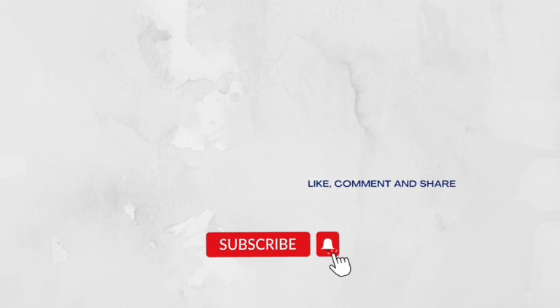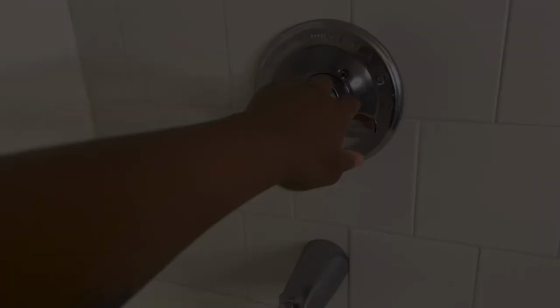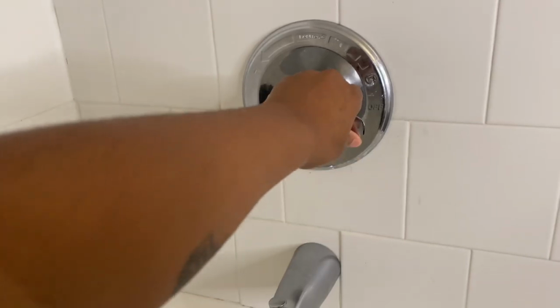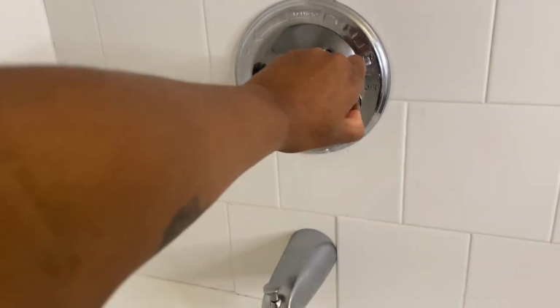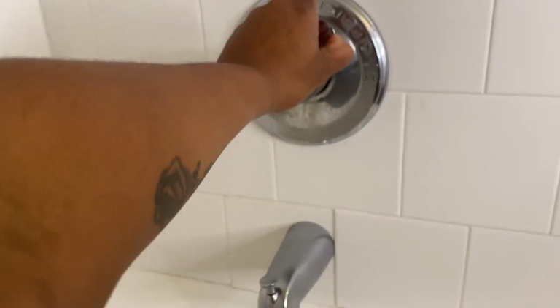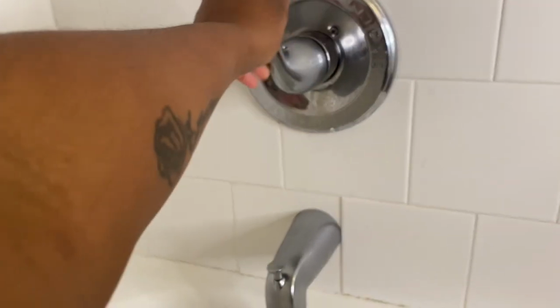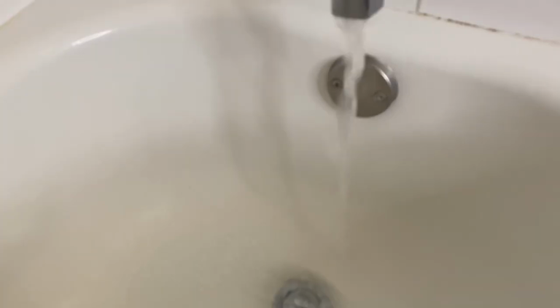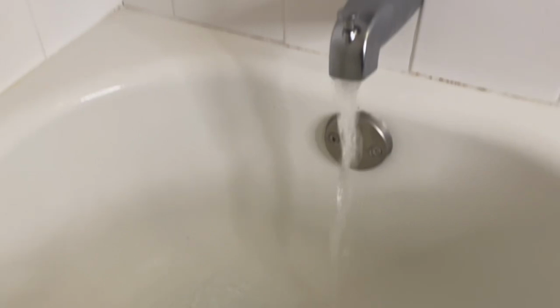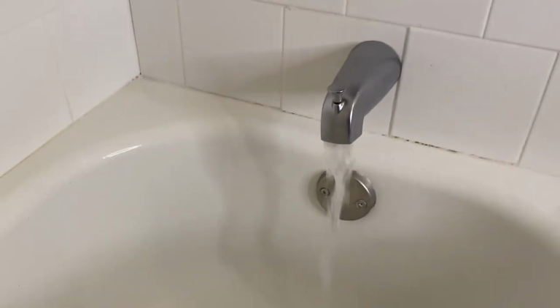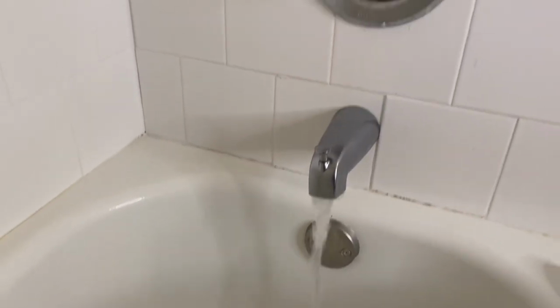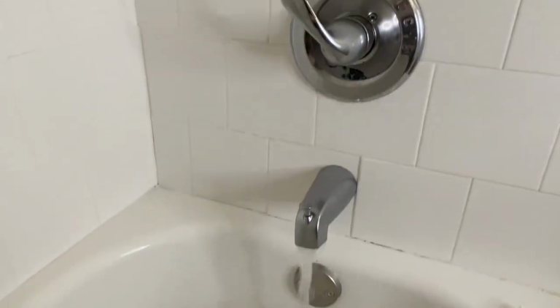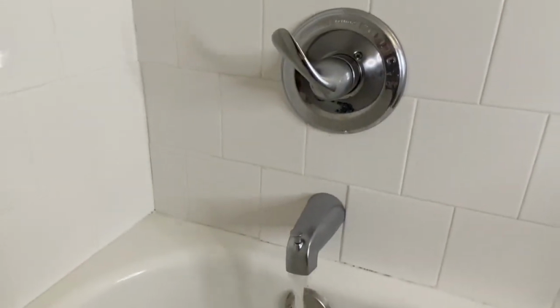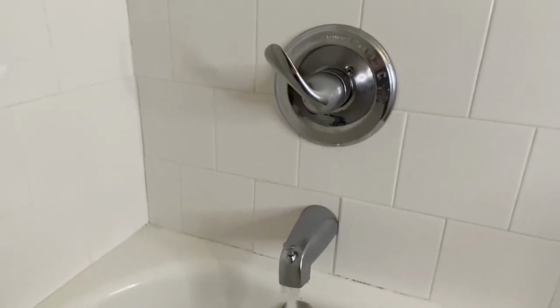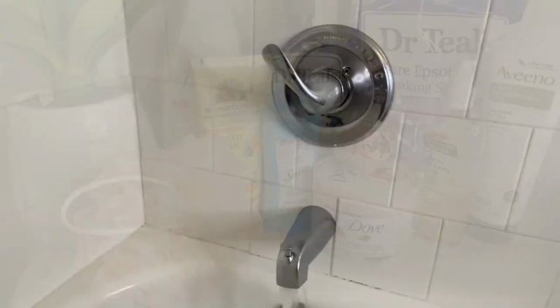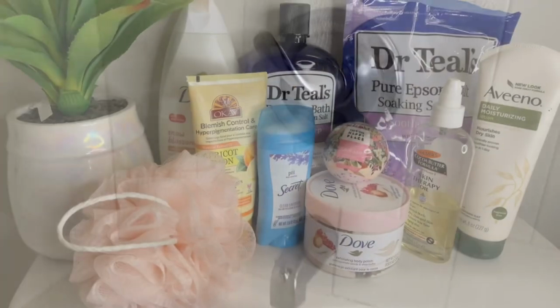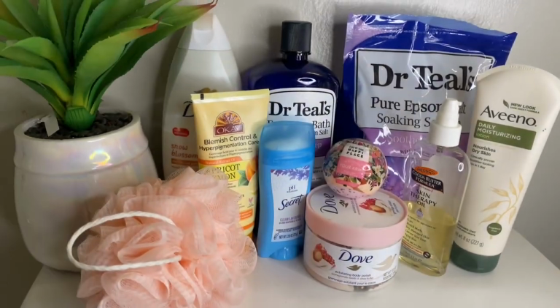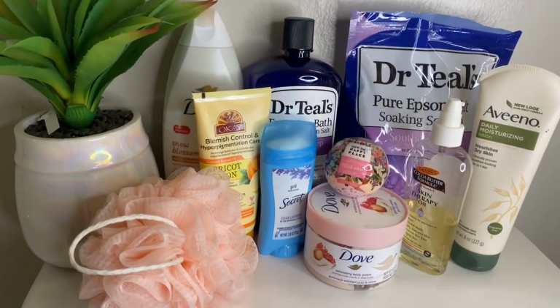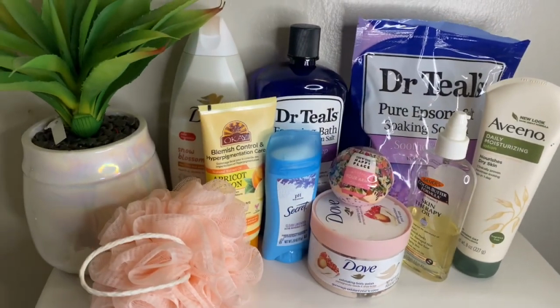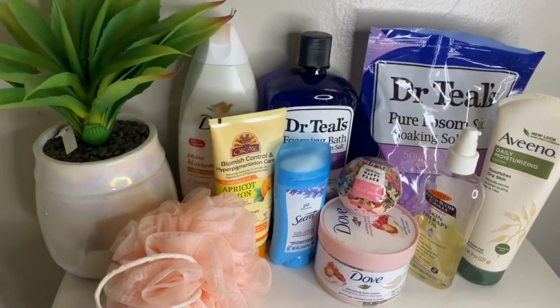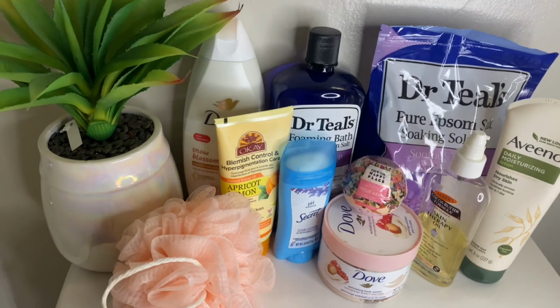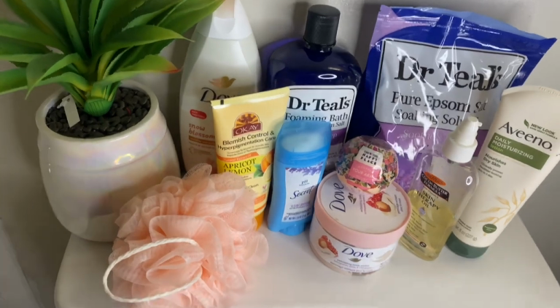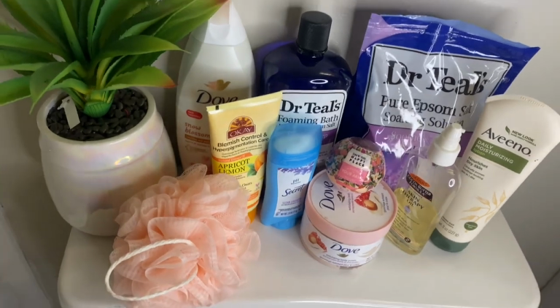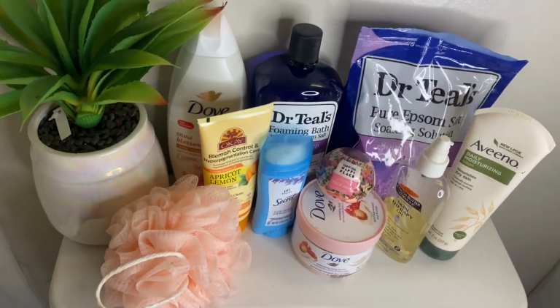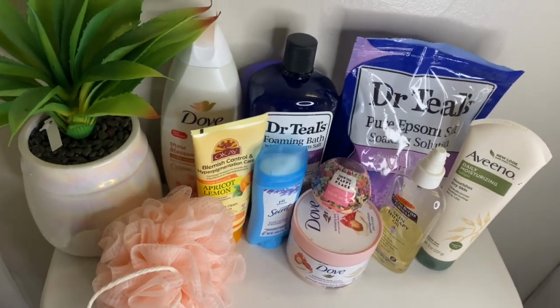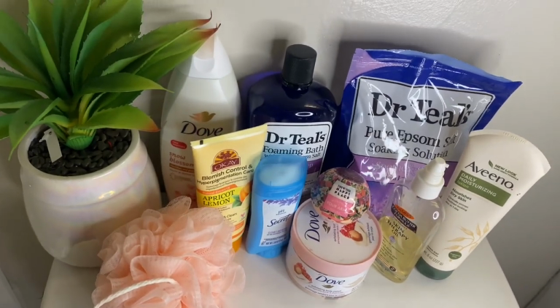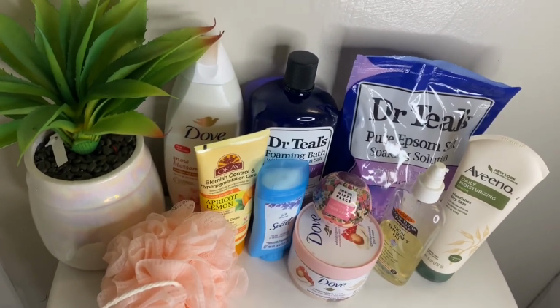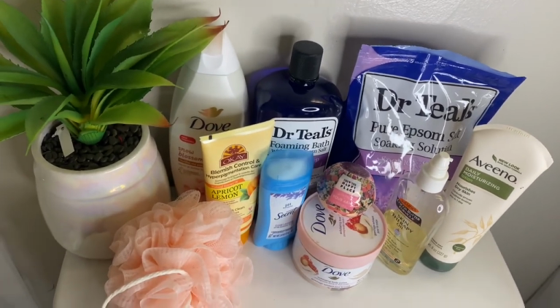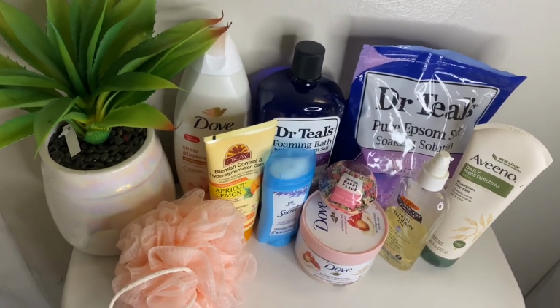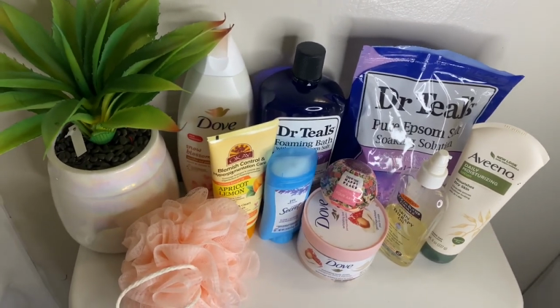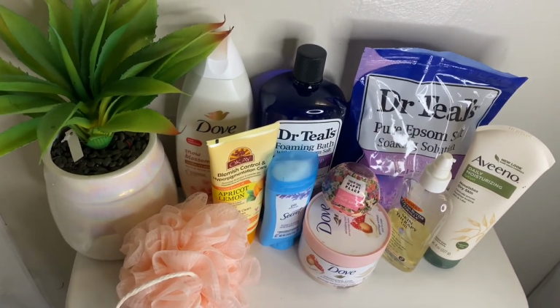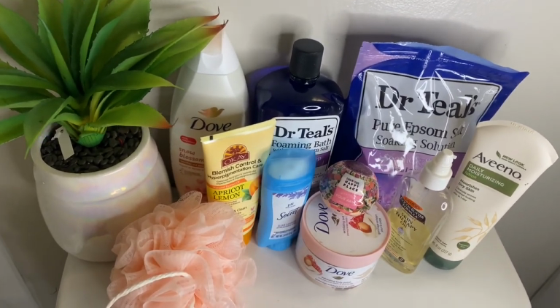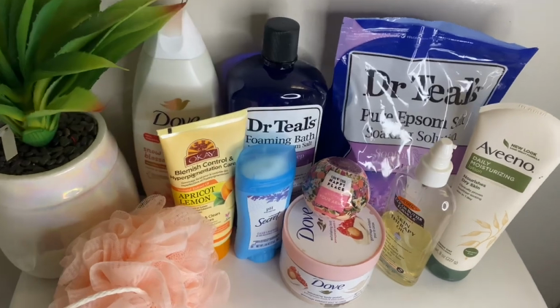What is up, you guys! Welcome back to another video. In today's video, I am showing you guys basically what I use and what I do for my period hygiene, and also showing you how I relax on my first day.